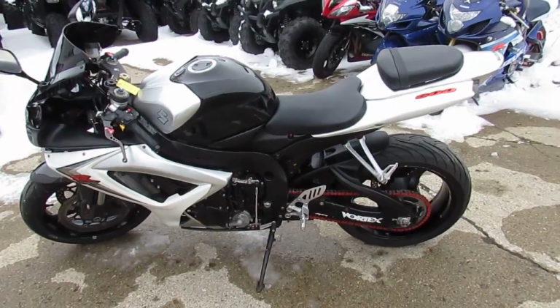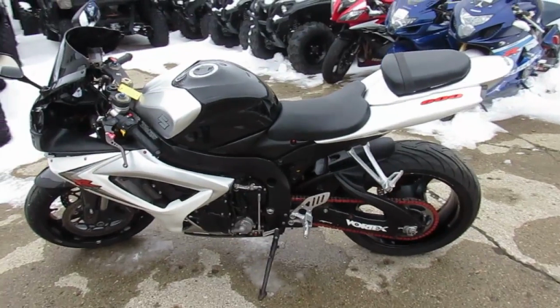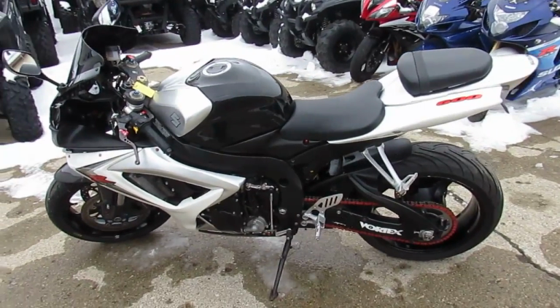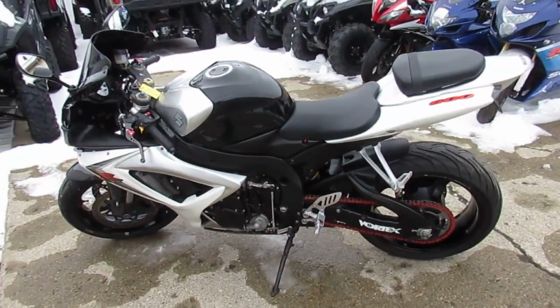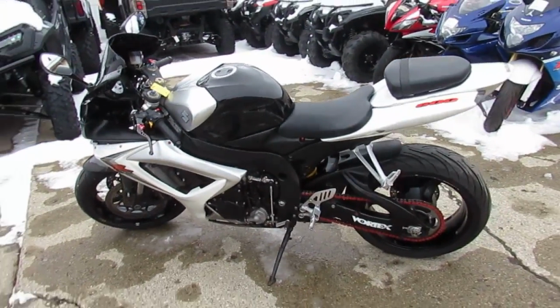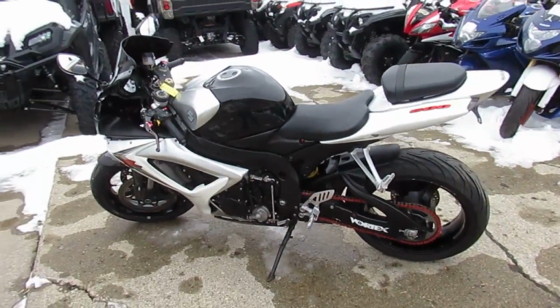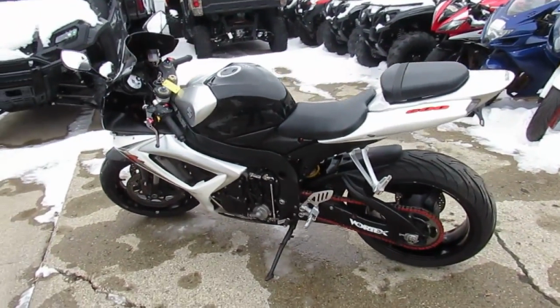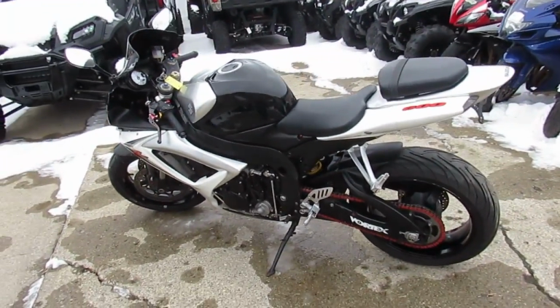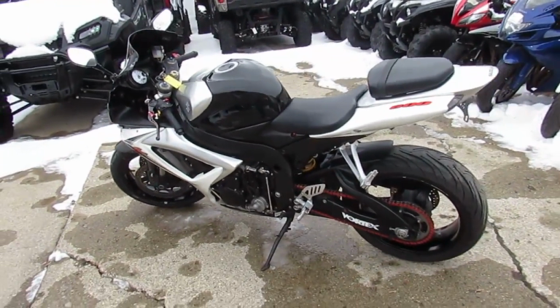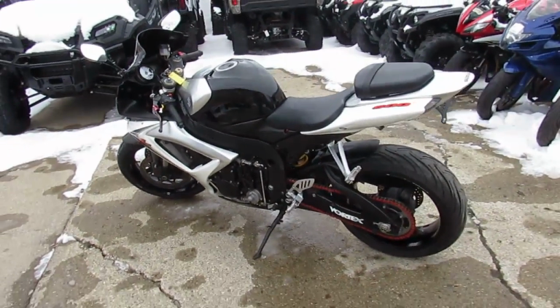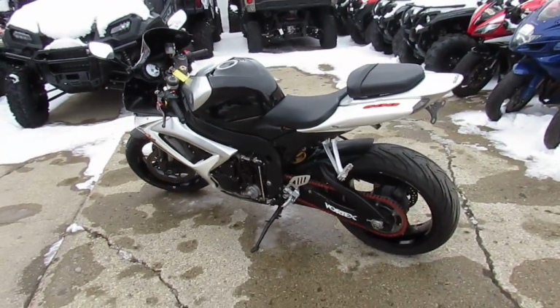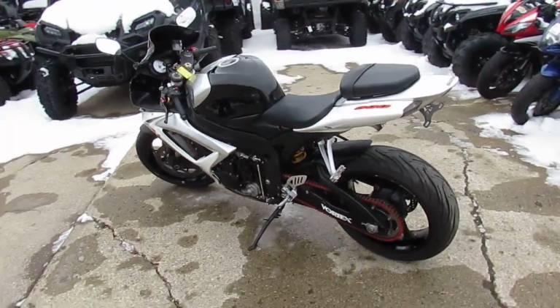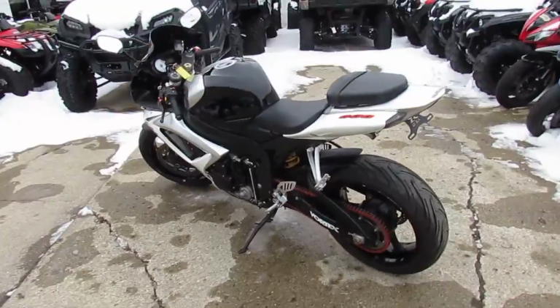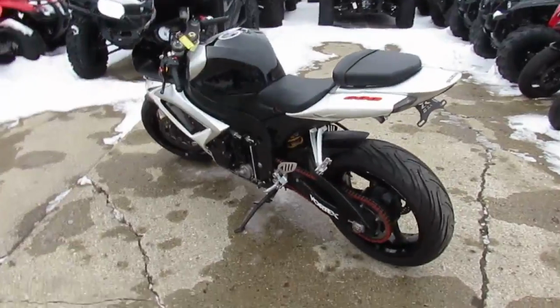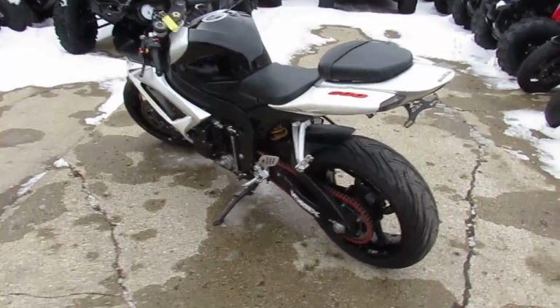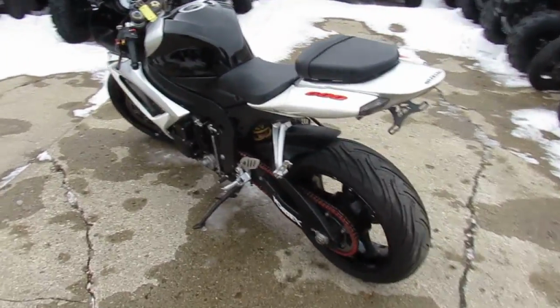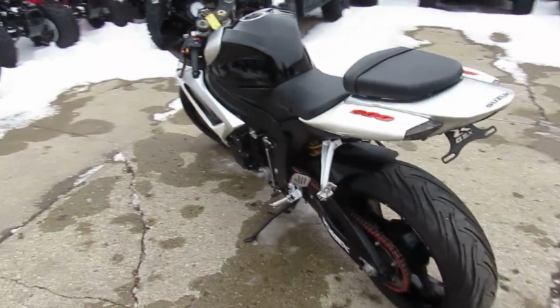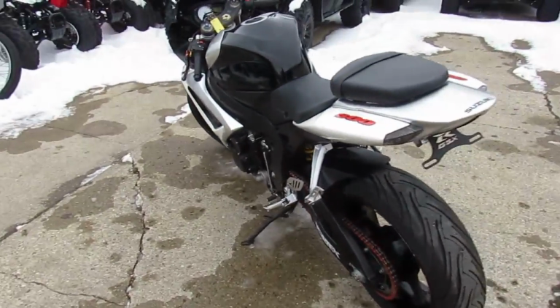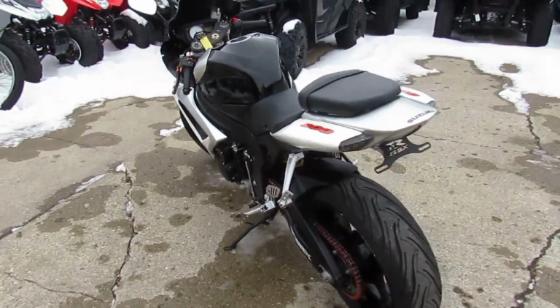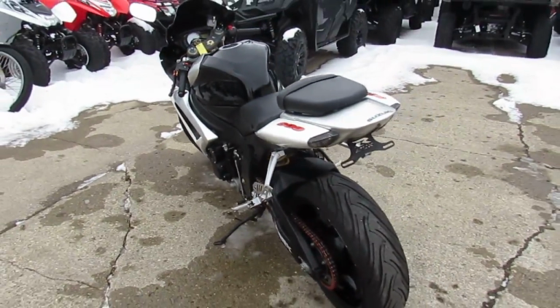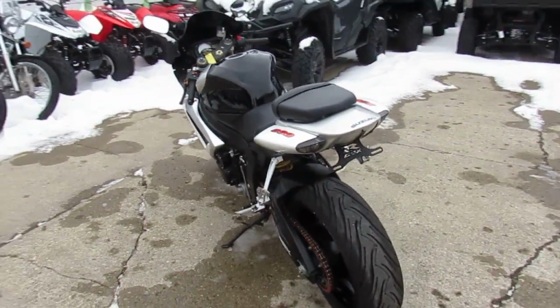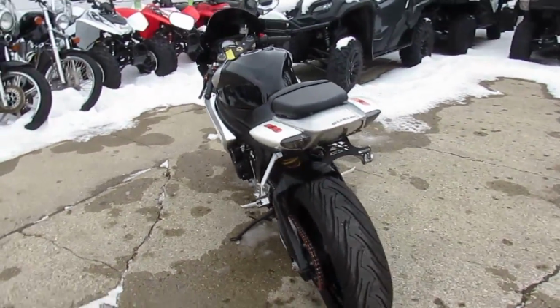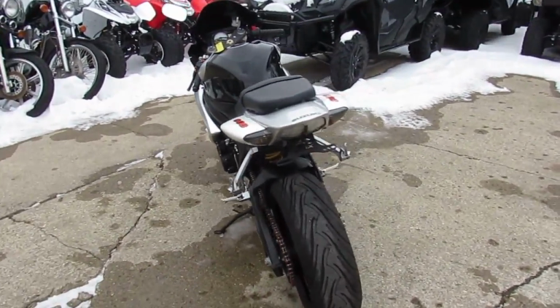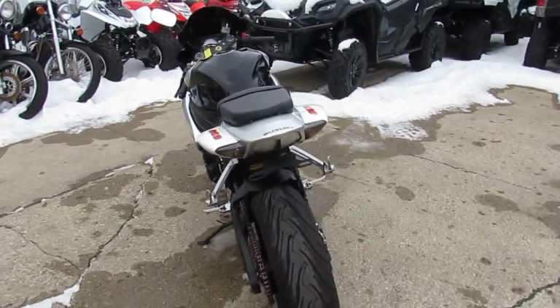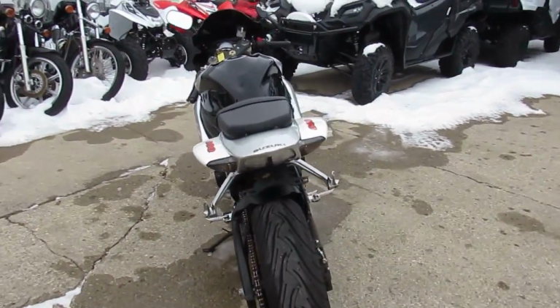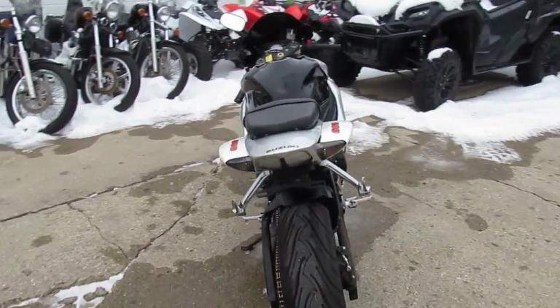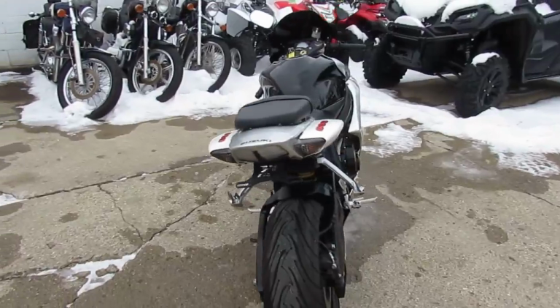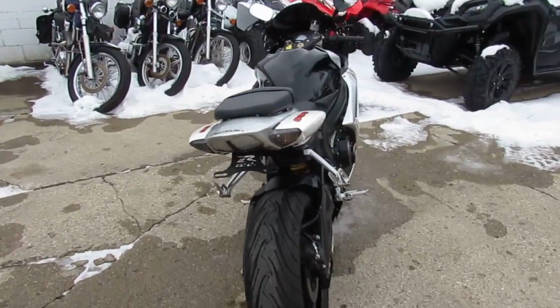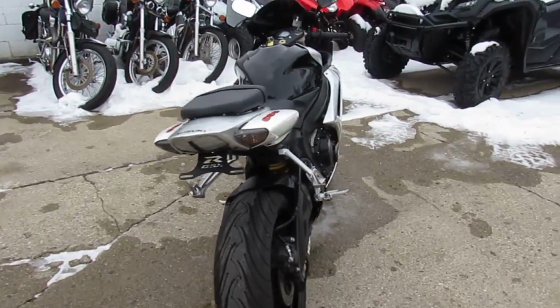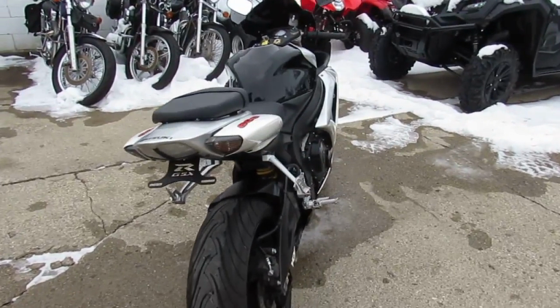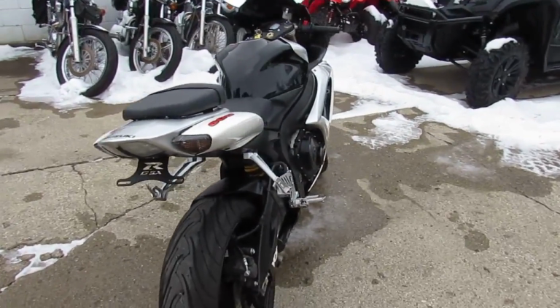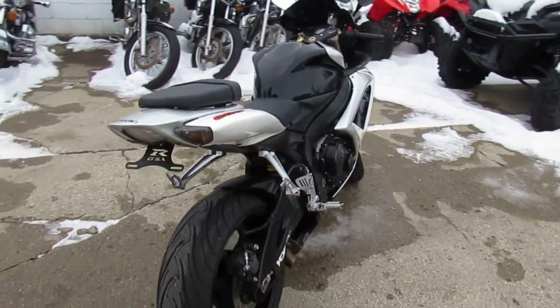Hey guys, ApprovalPowerSports.com here. We've got about 450 used bikes in our showroom for sale. I'm going to show you this one today — it's a used Suzuki GSXR600 crowd tracker for sale, only $59.99.